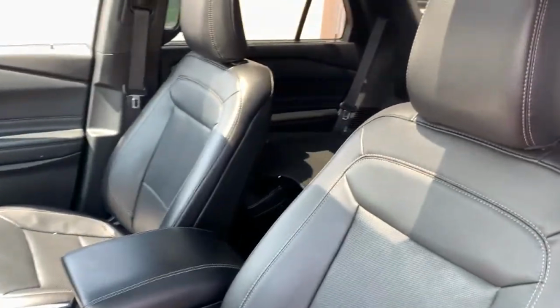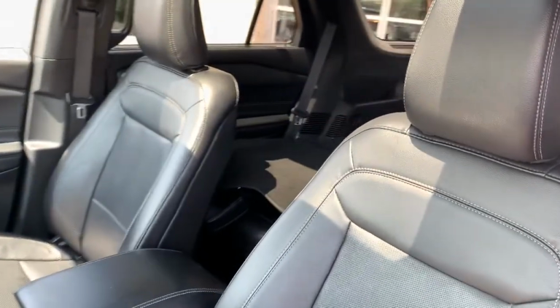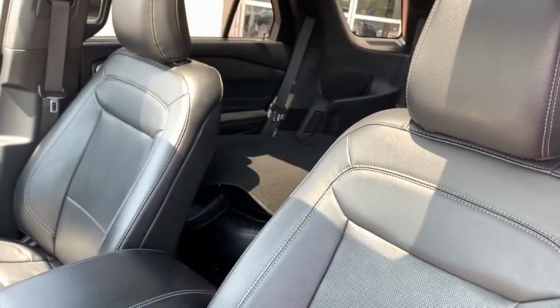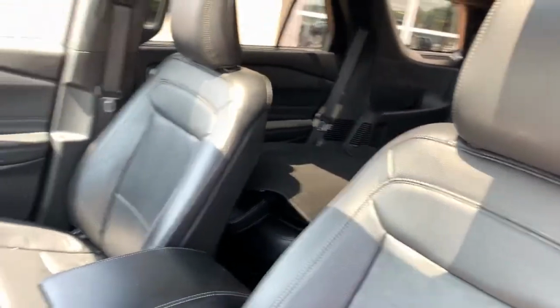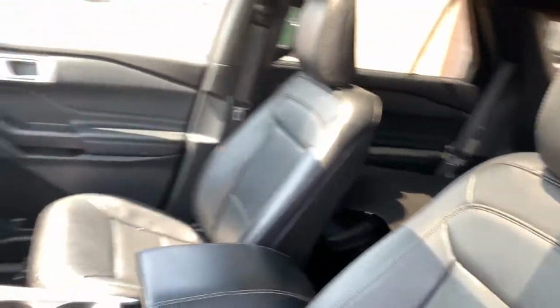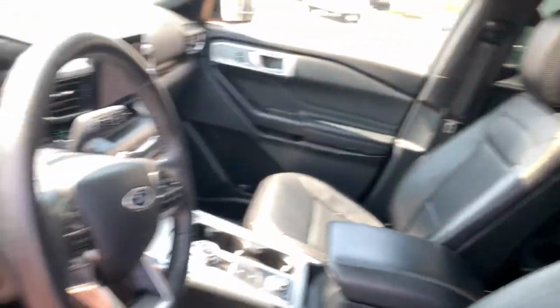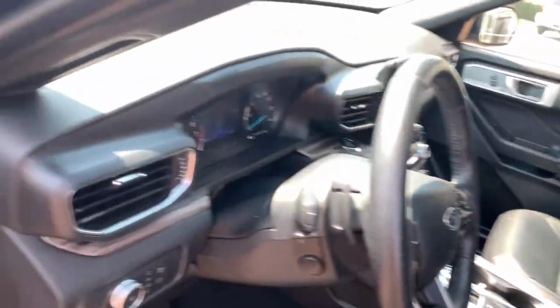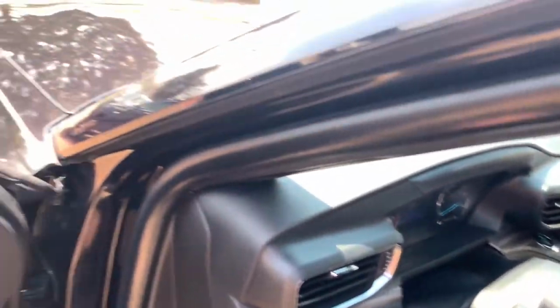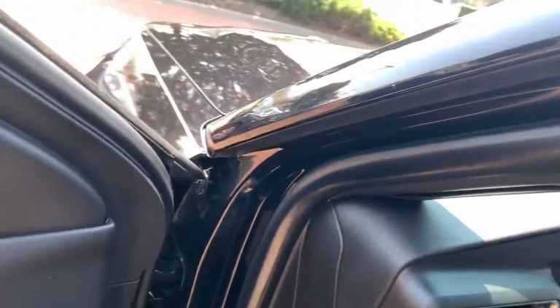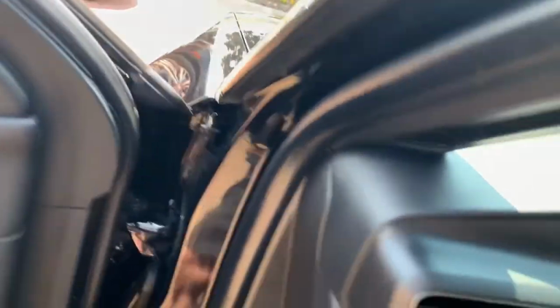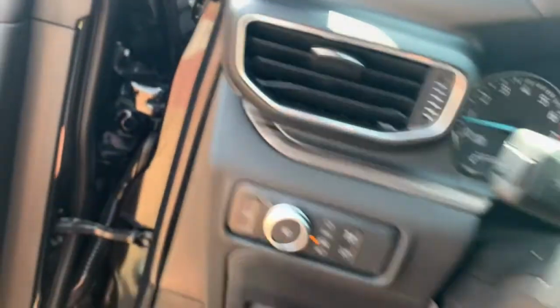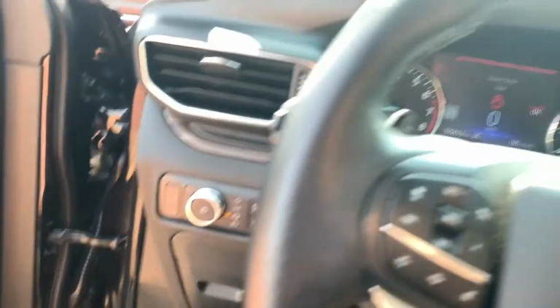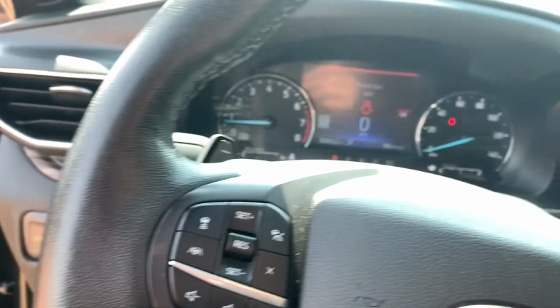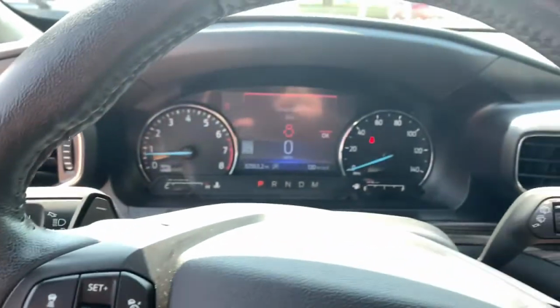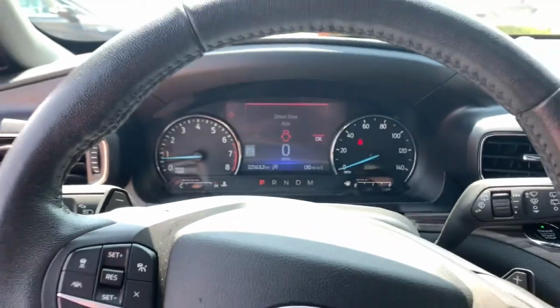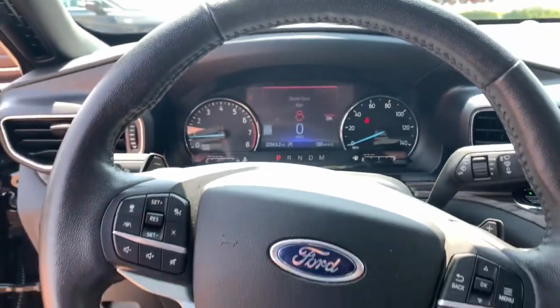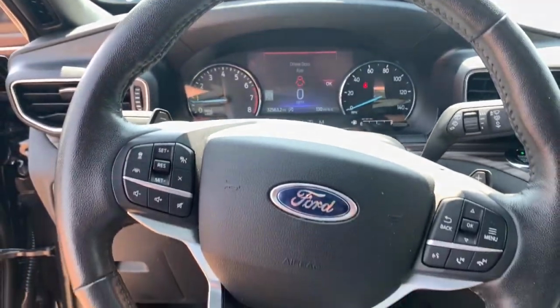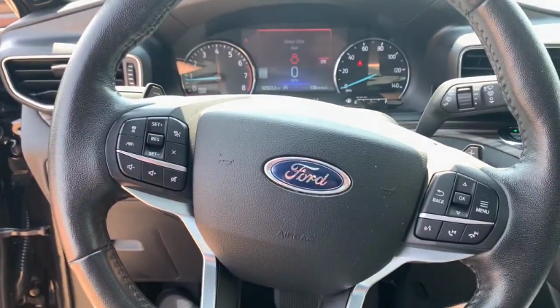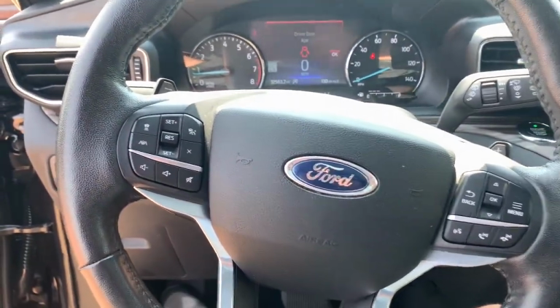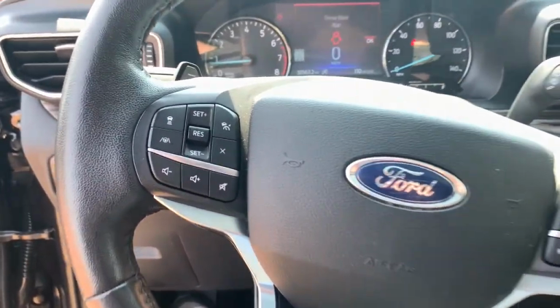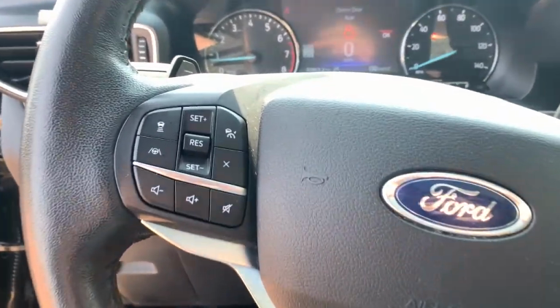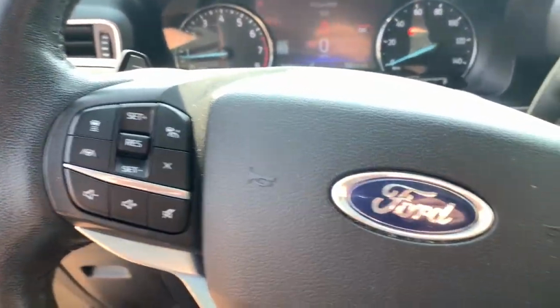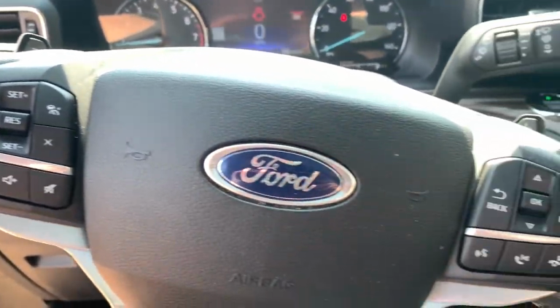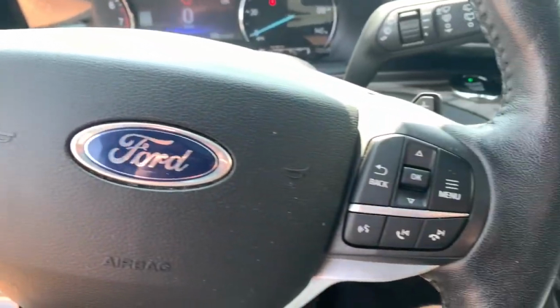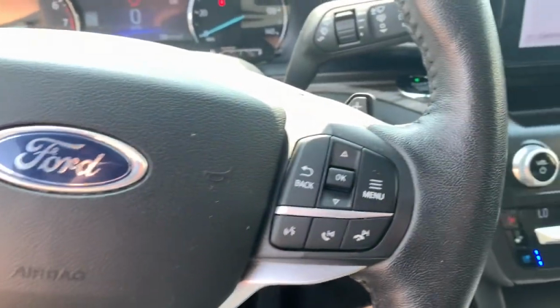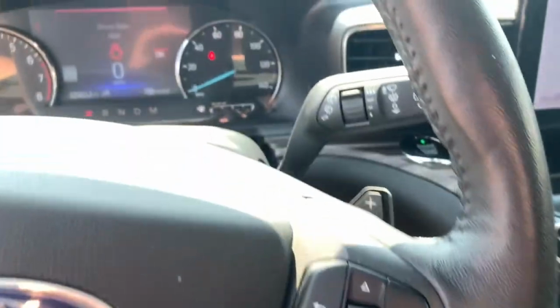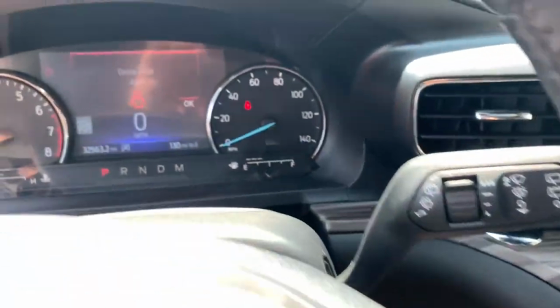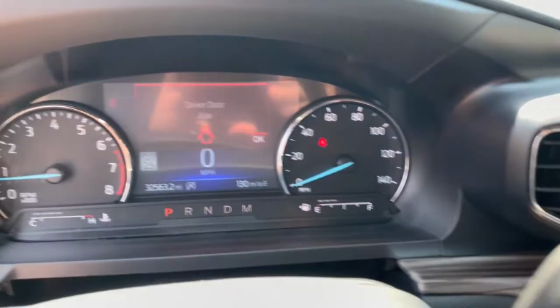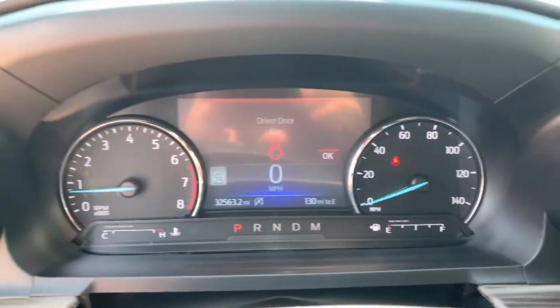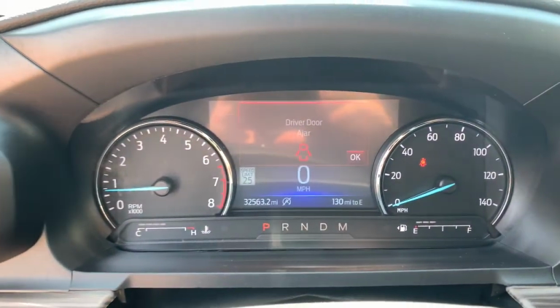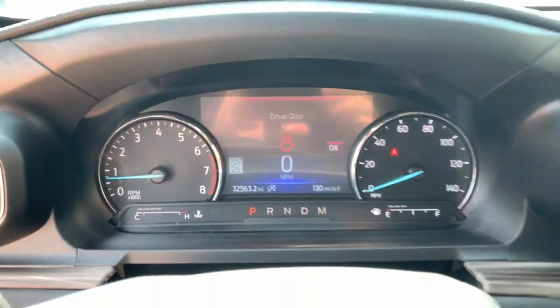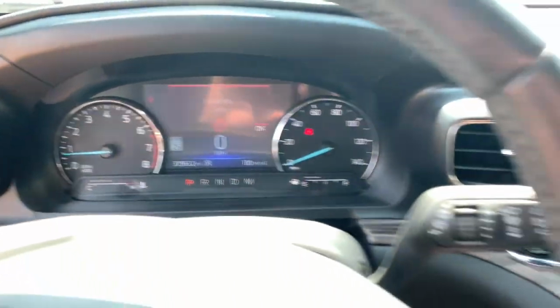Hardworking meets tall, bold, and handsome in this capable Explorer. Come in for a test drive today and see for yourself. Our professional staff looks forward to giving you excellent service. Talk to us.